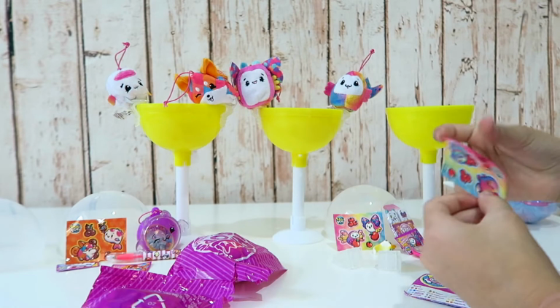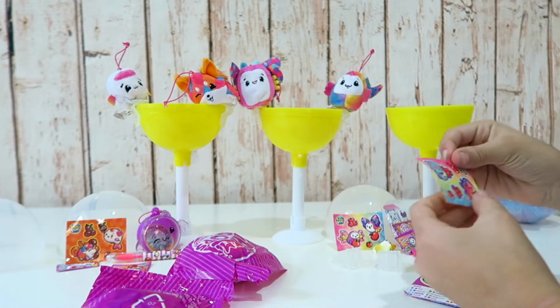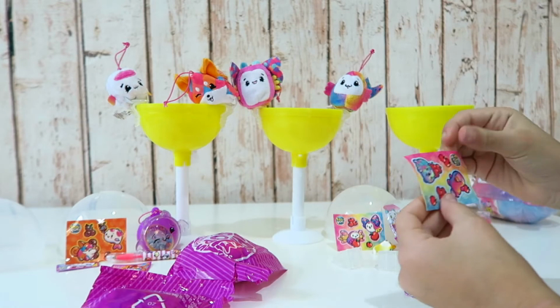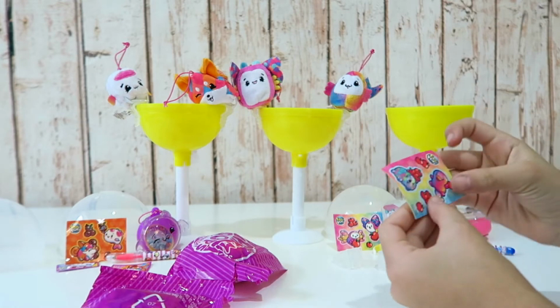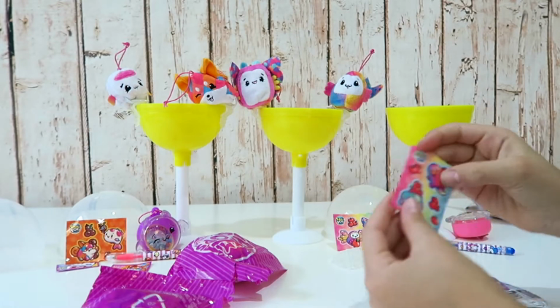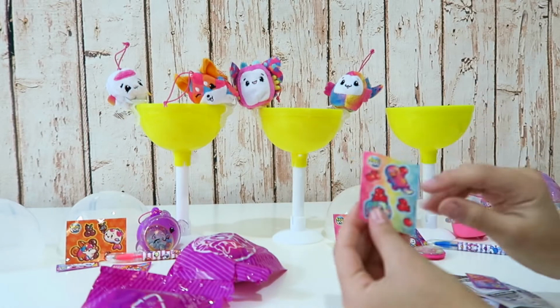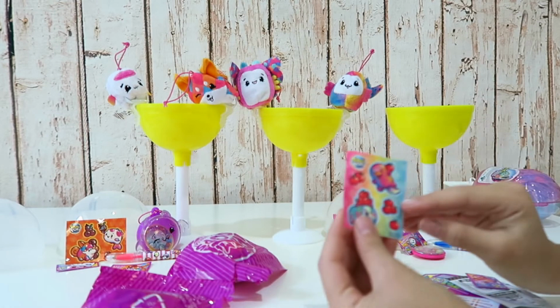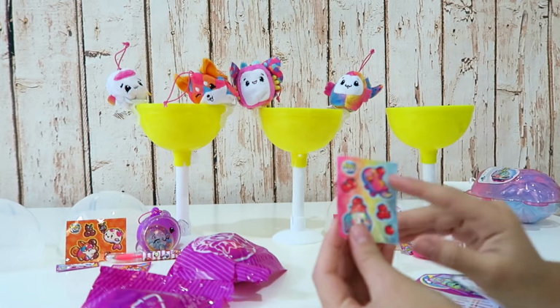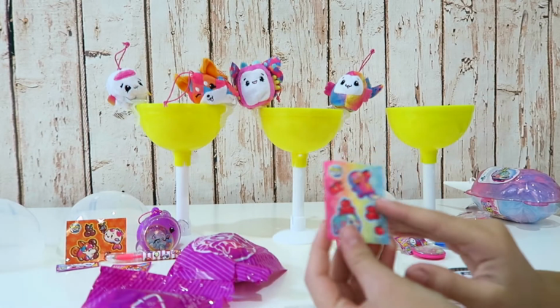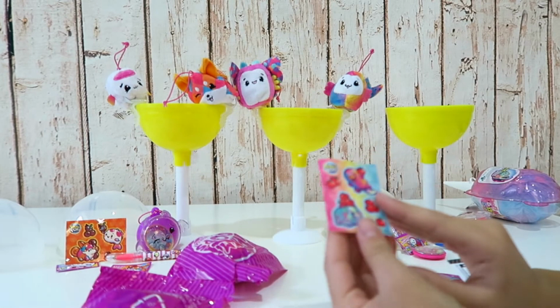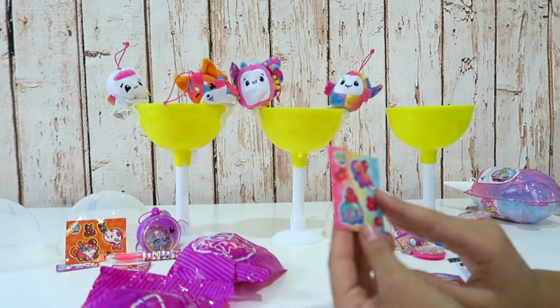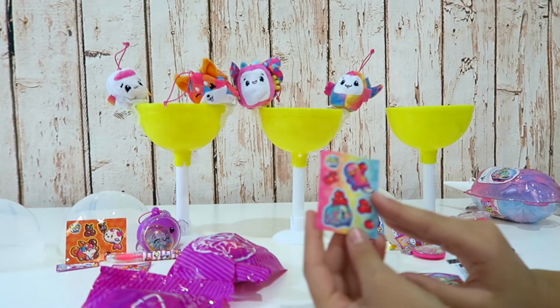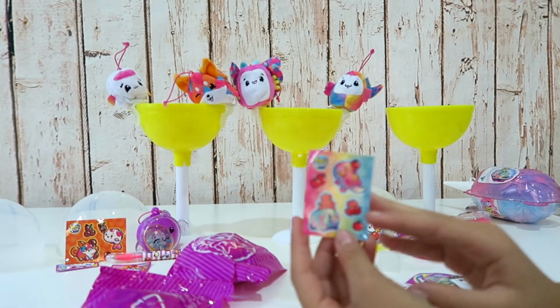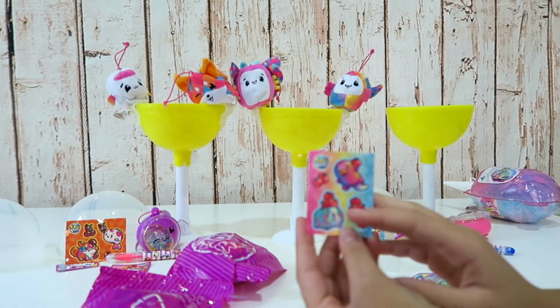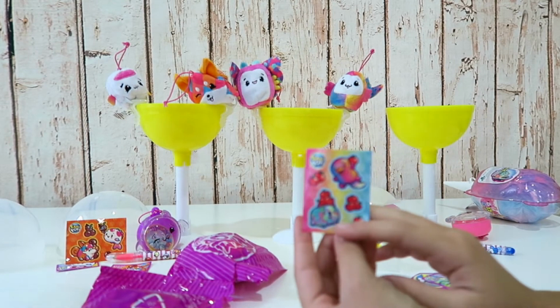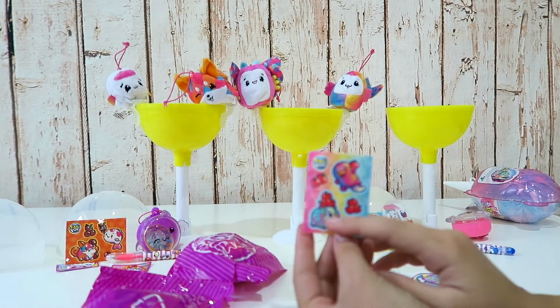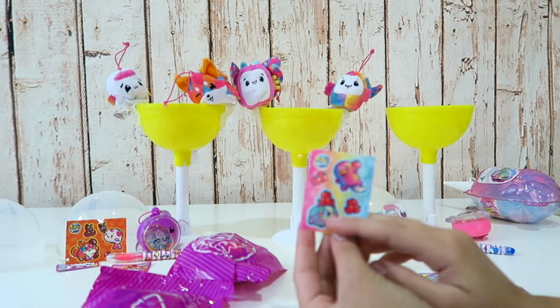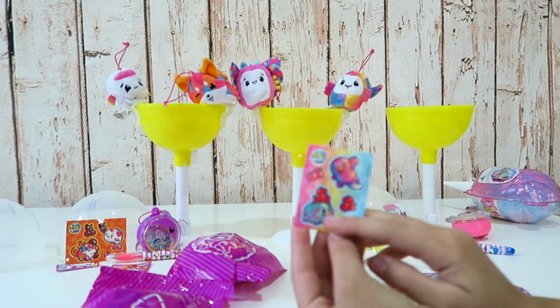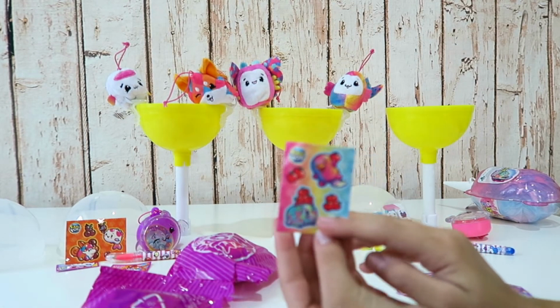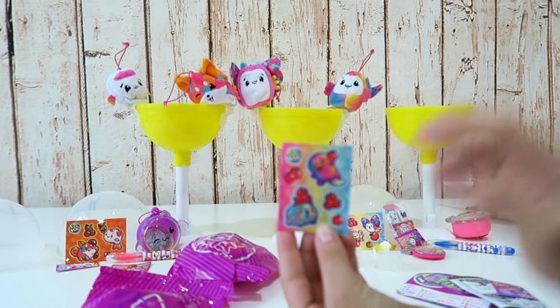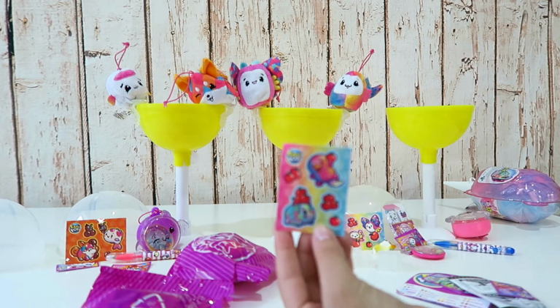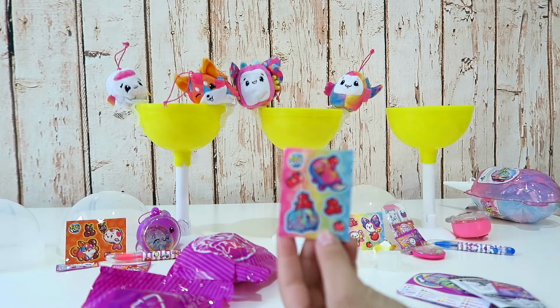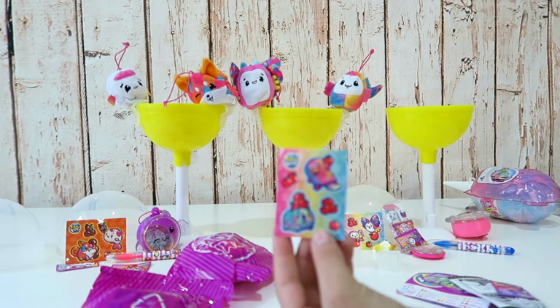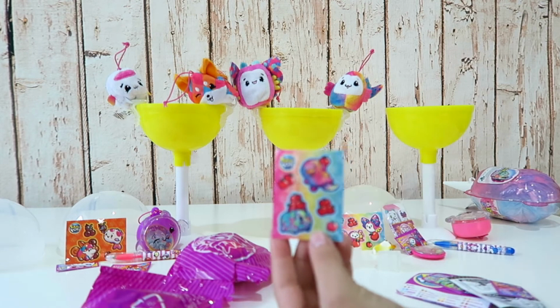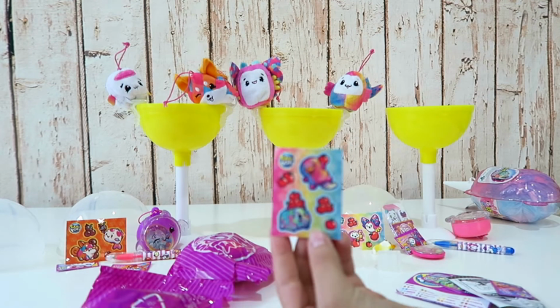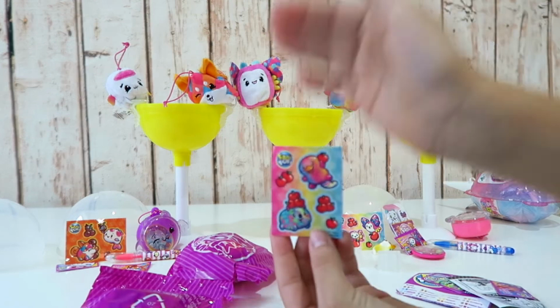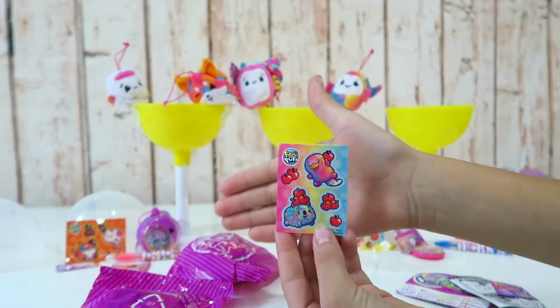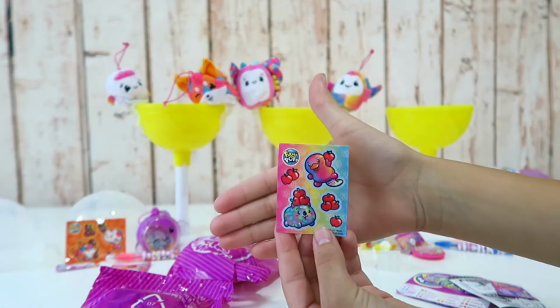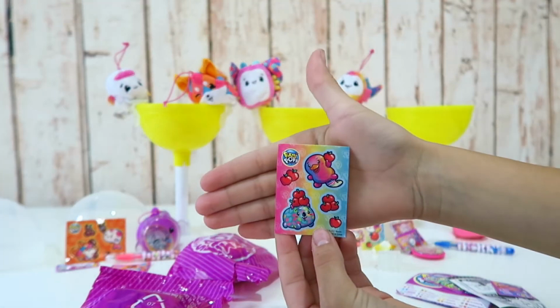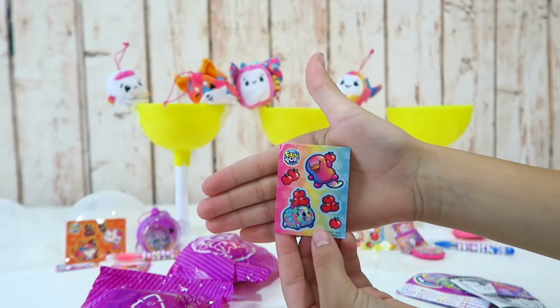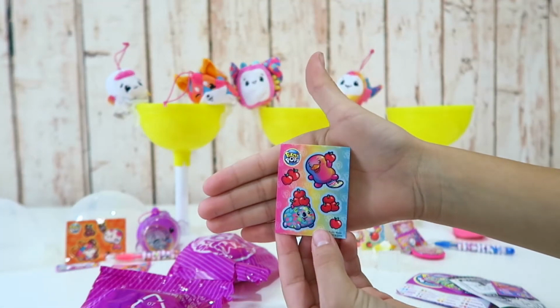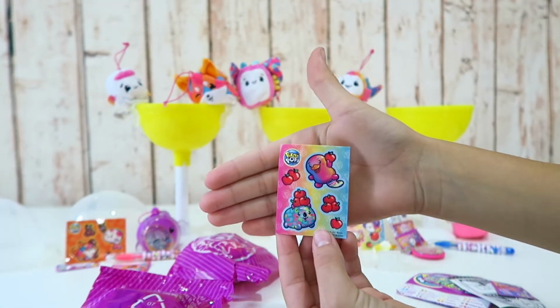We got our ultra rare! We got this one - here are the ones. We got Ducky, it's ultra rare!